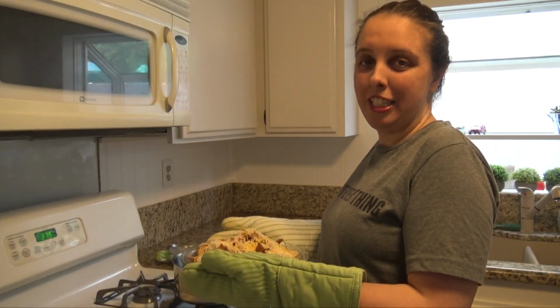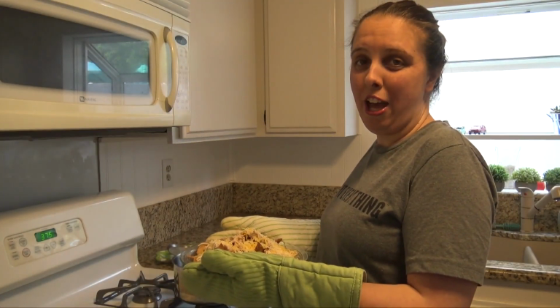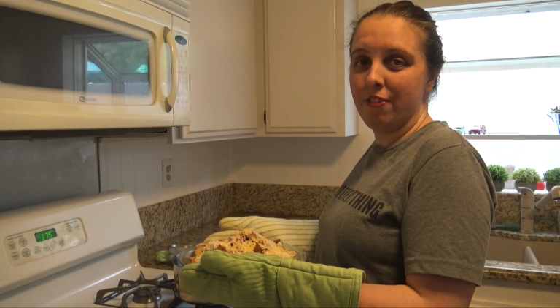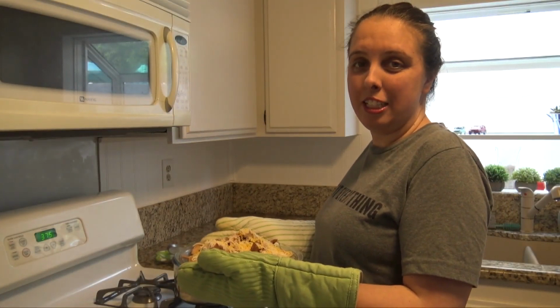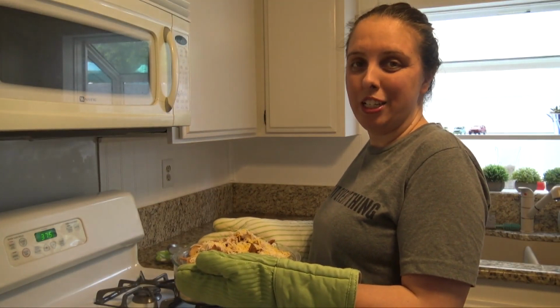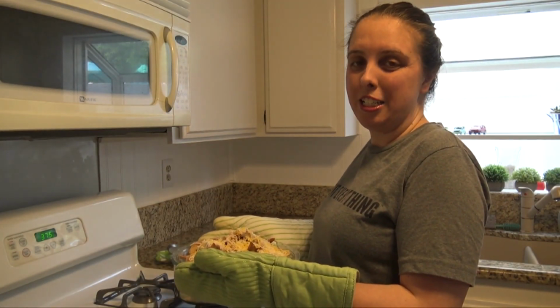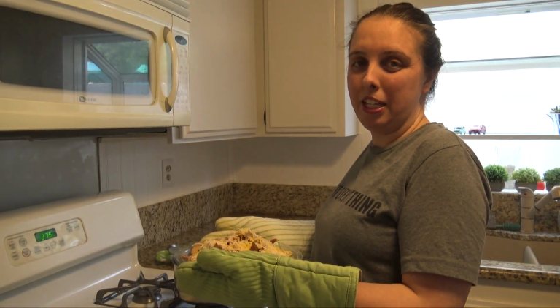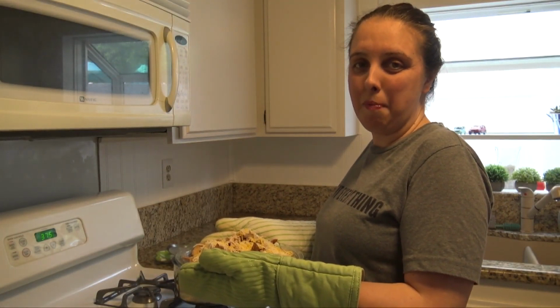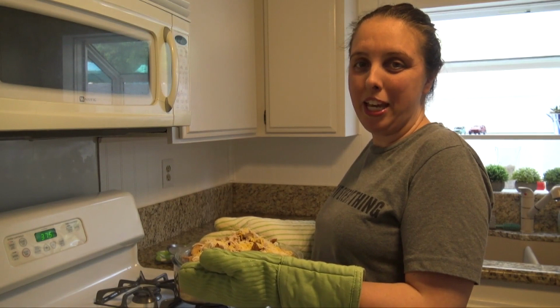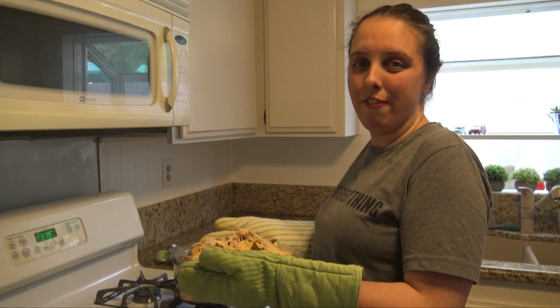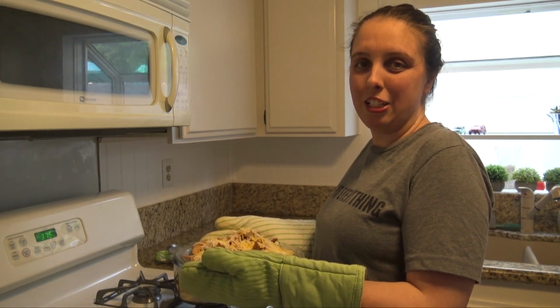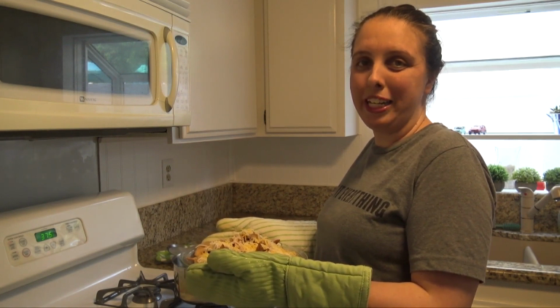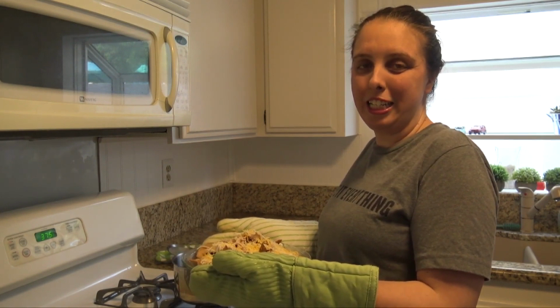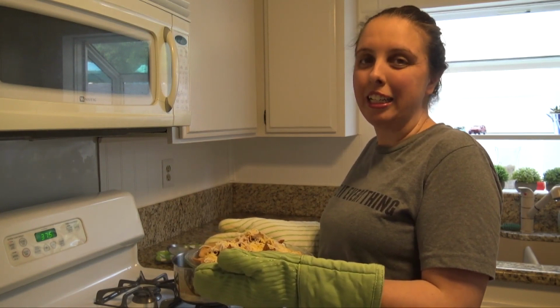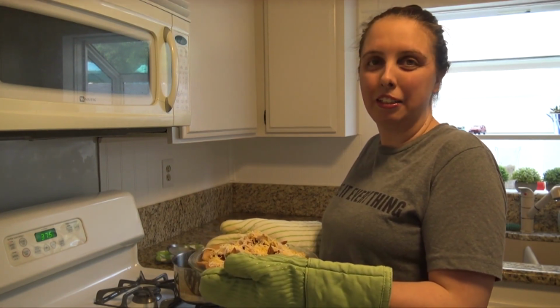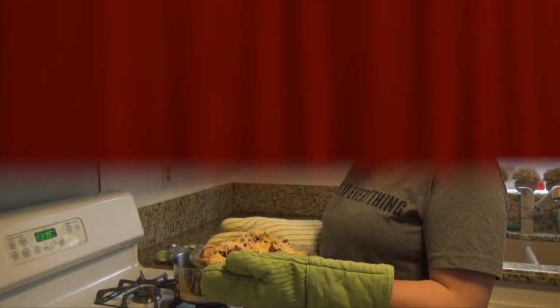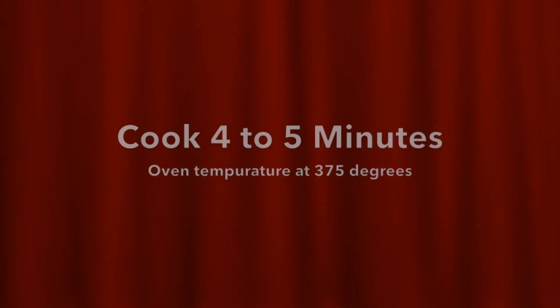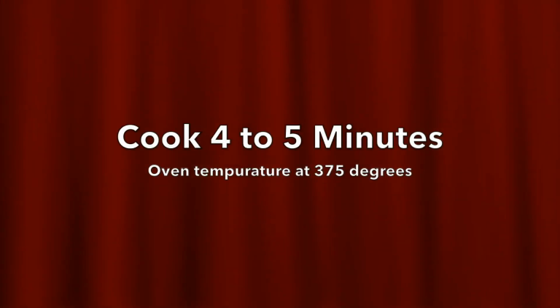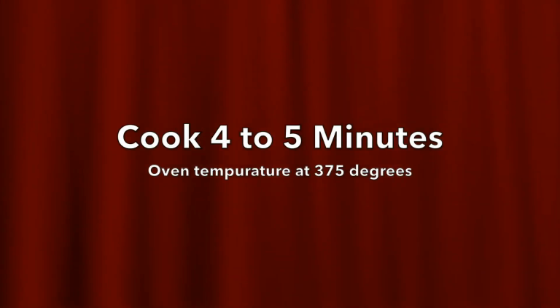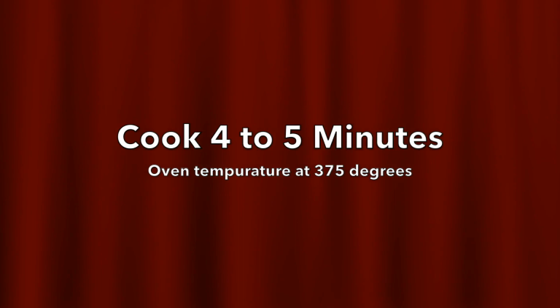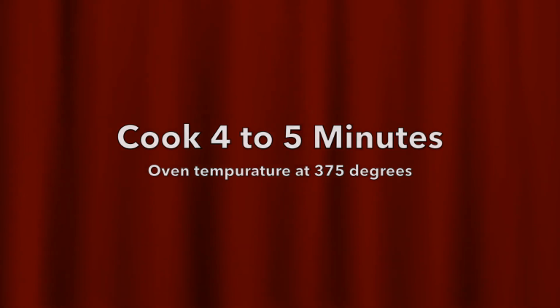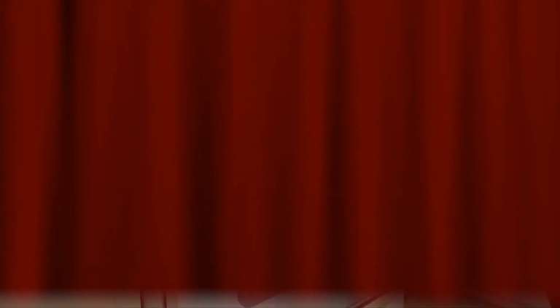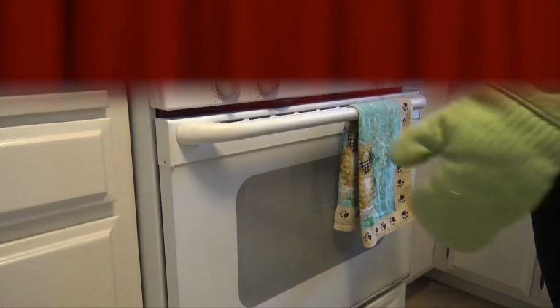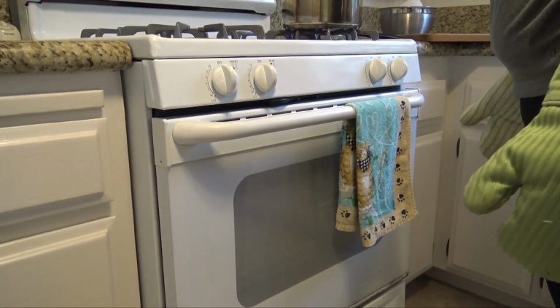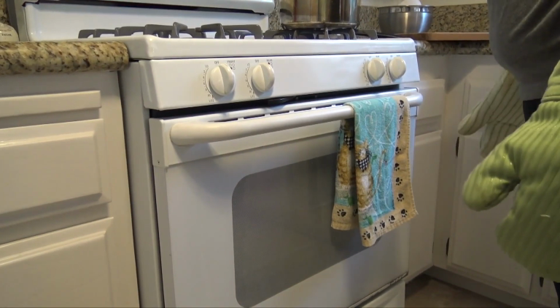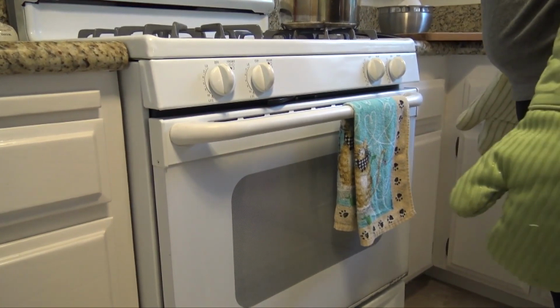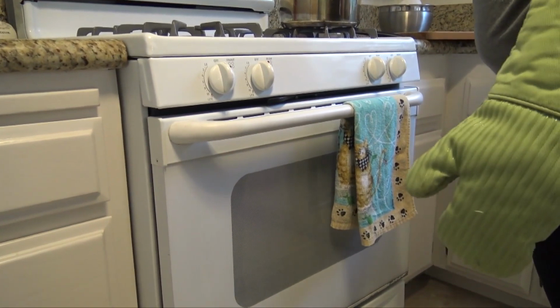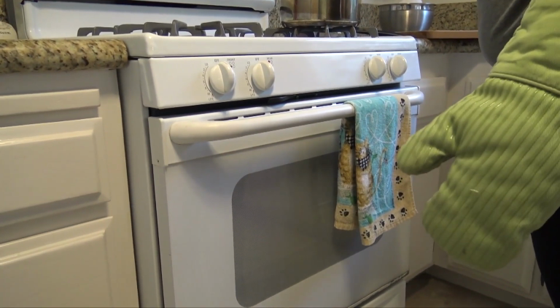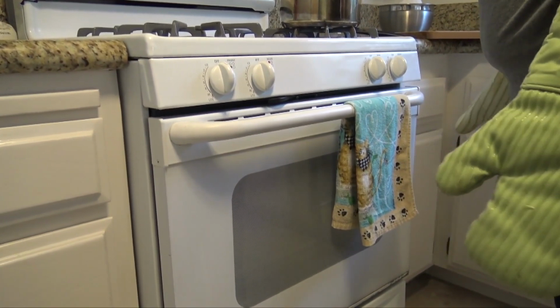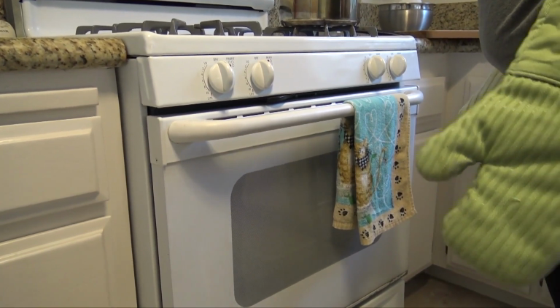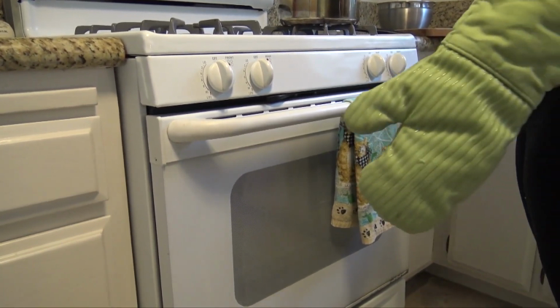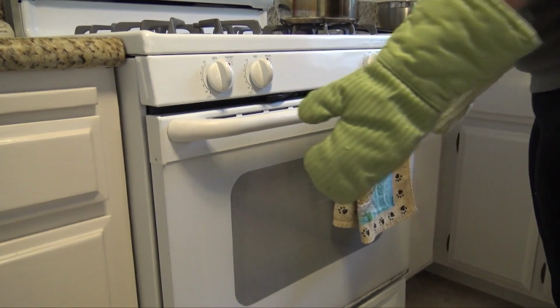Now that you have everything assembled, it's time to get this puppy in the oven so we can get to eating. I checked on them and they're looking nice and melted, so it's time to take them out.